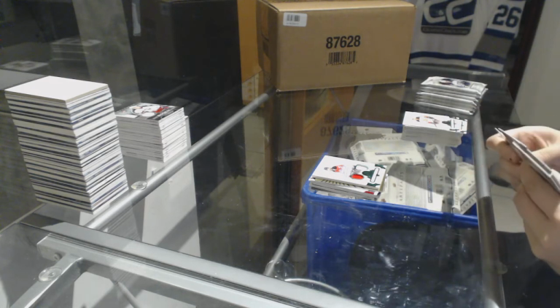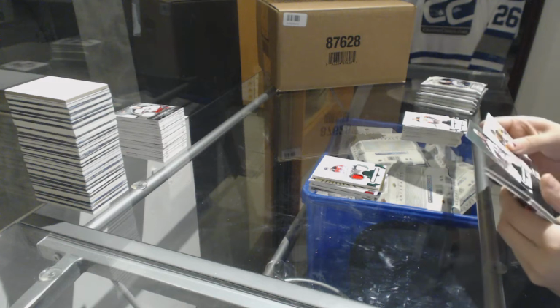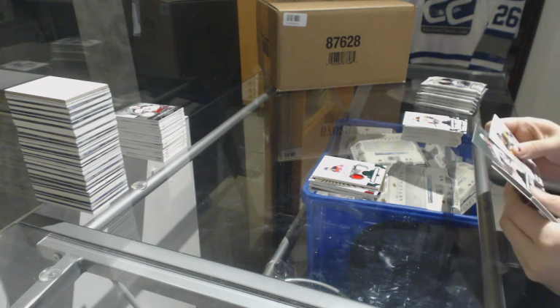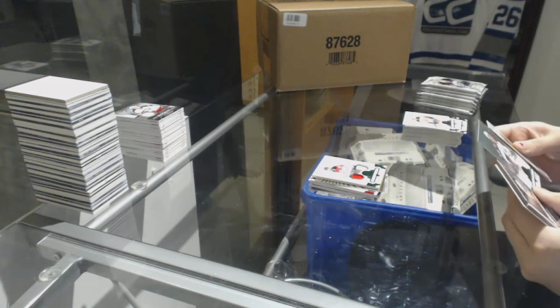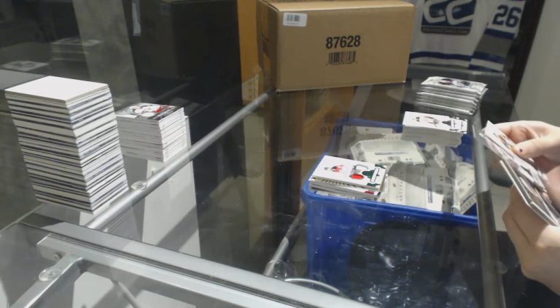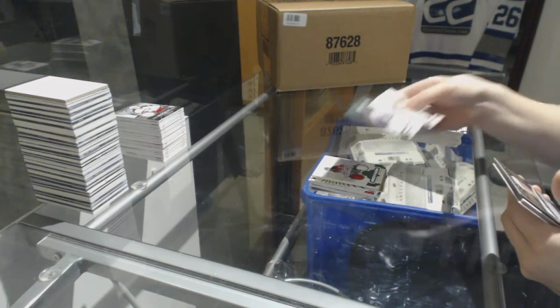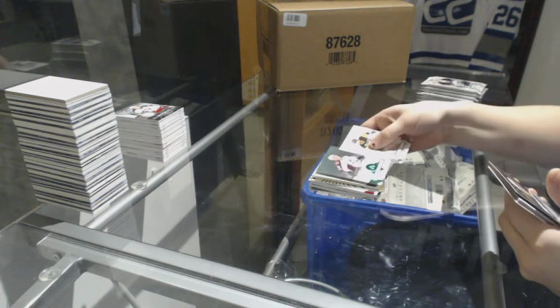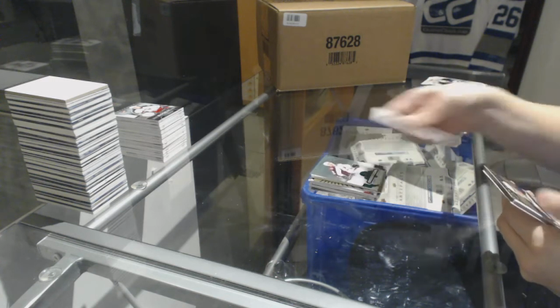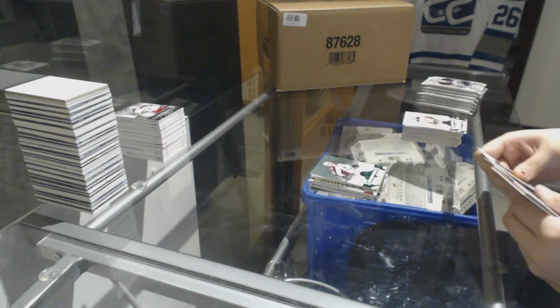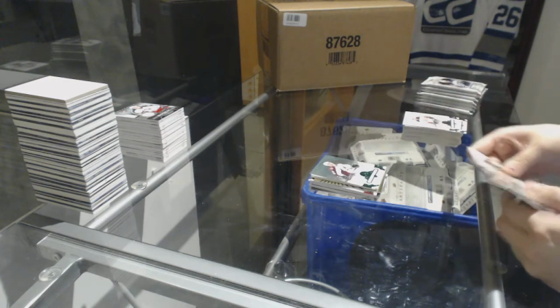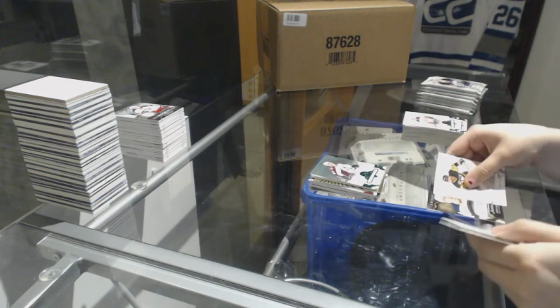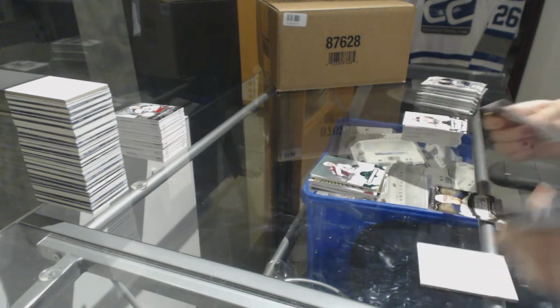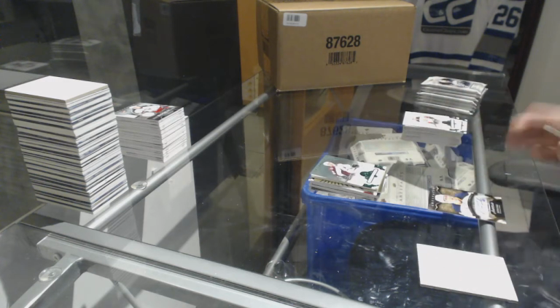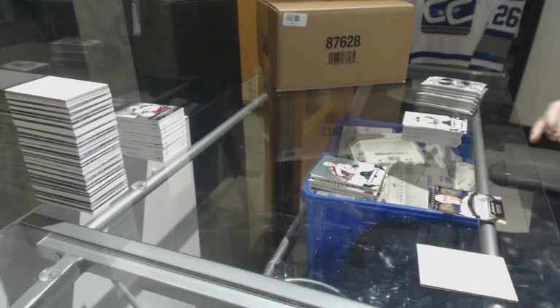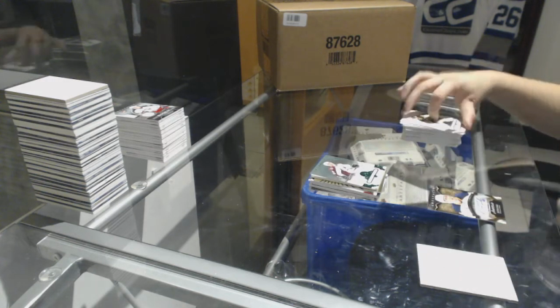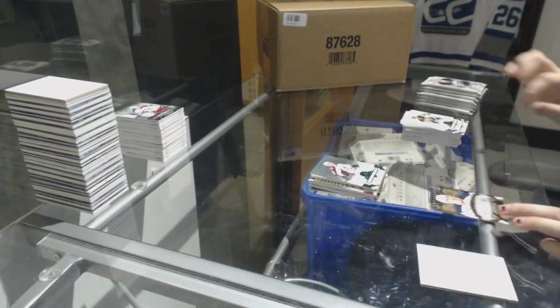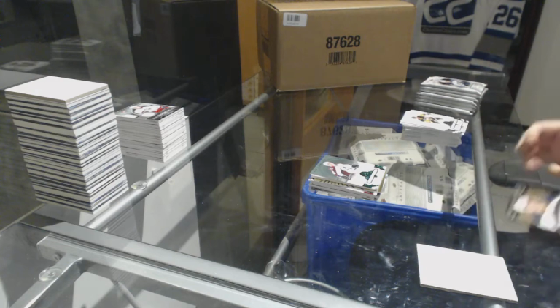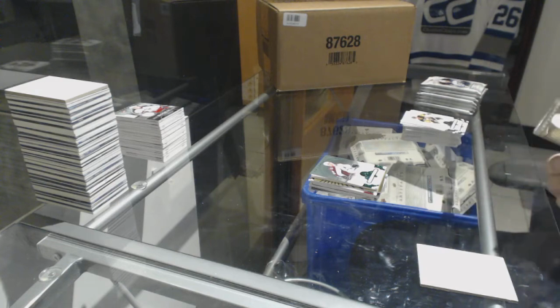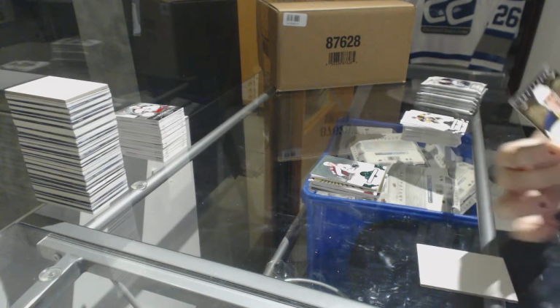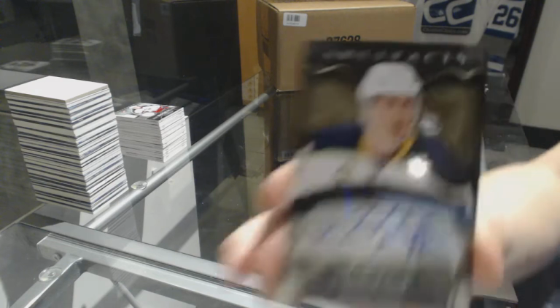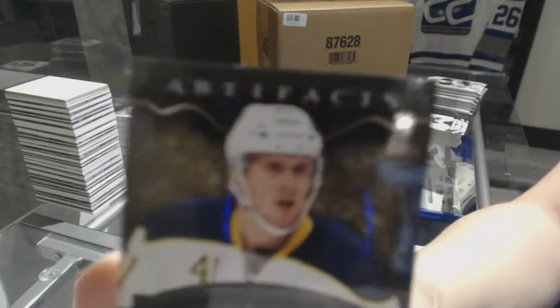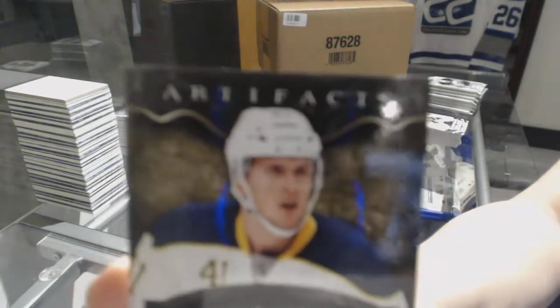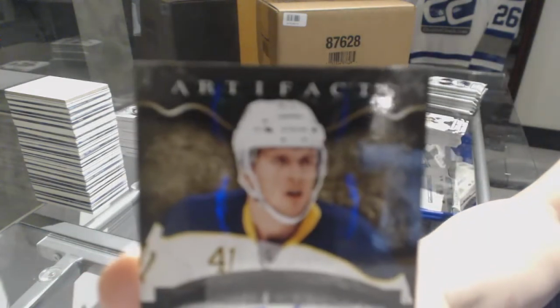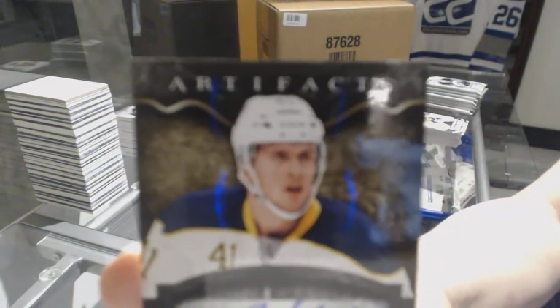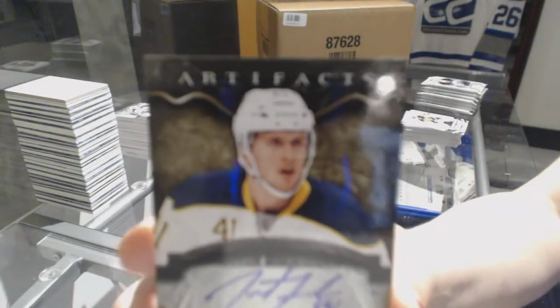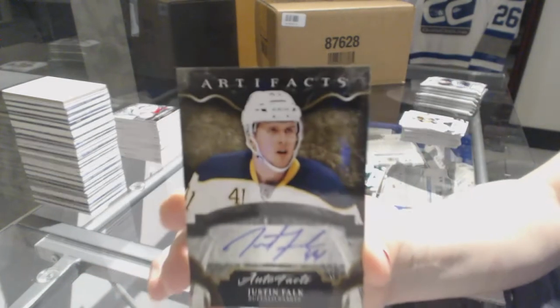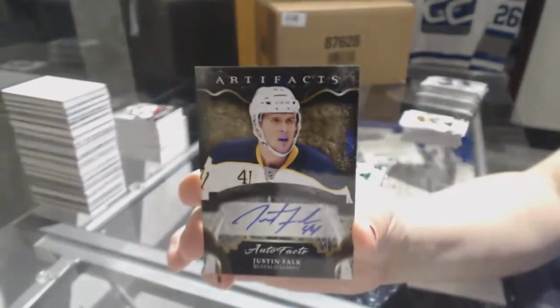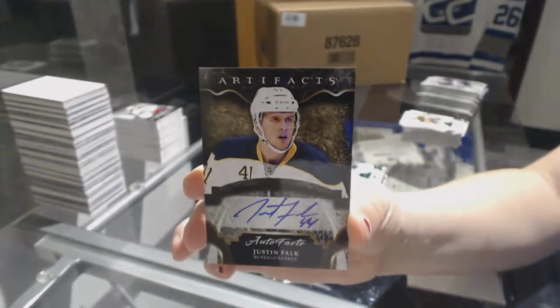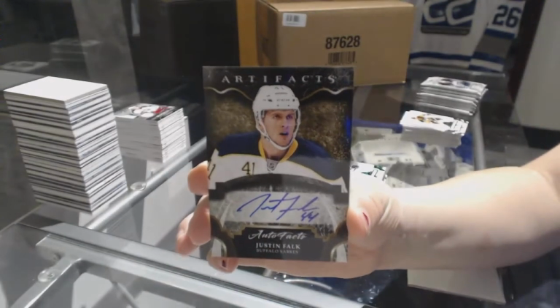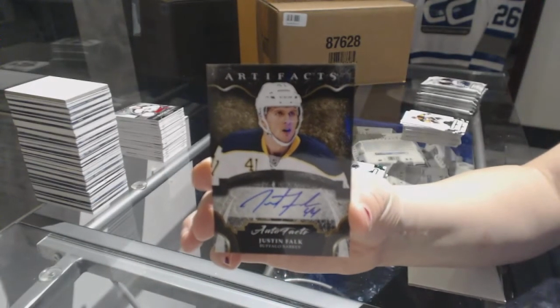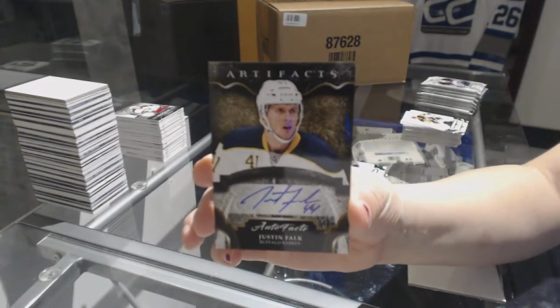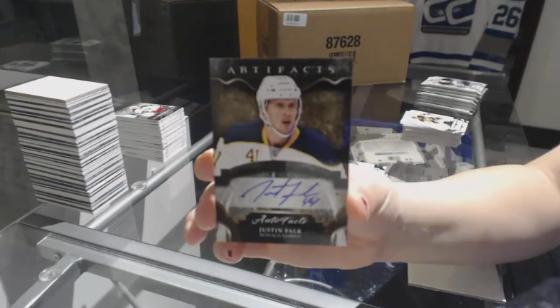Number 99 Emerald of Tyson Barrie for the Colorado Avalanche. And we've got an auto for the Buffalo Sabres, Justin Falk.